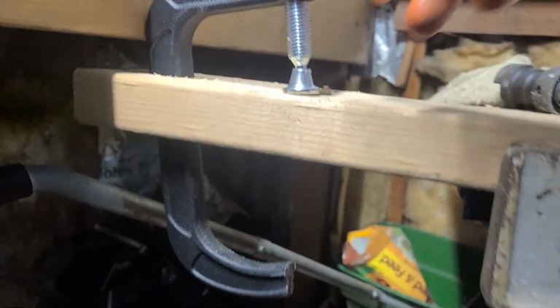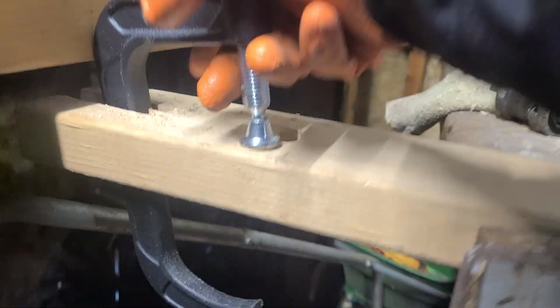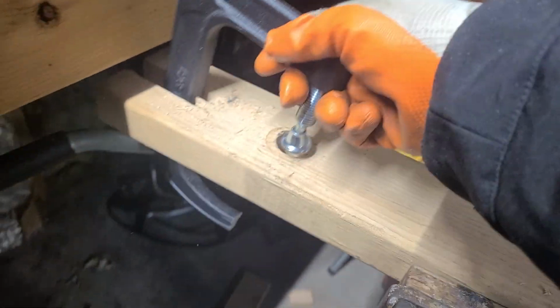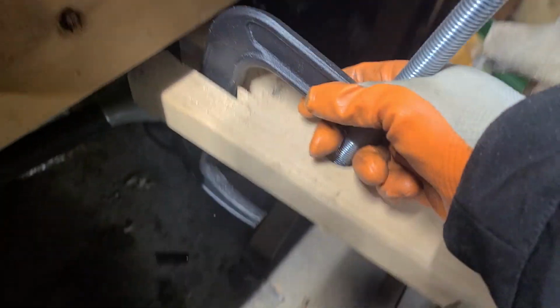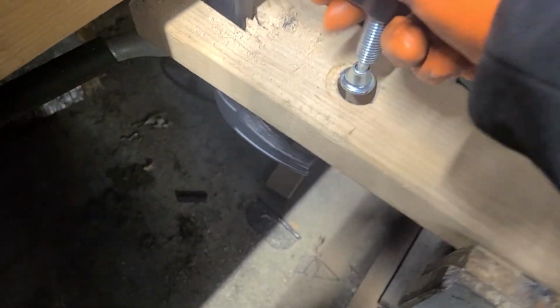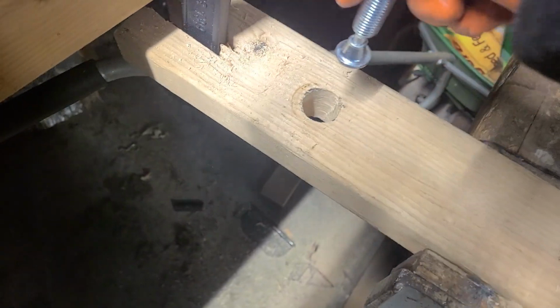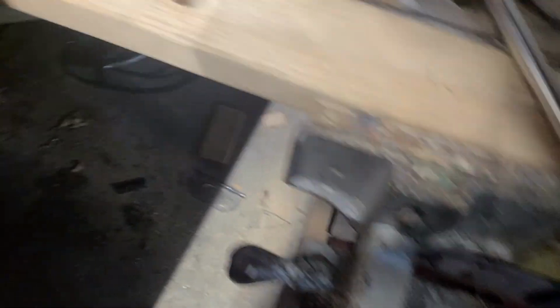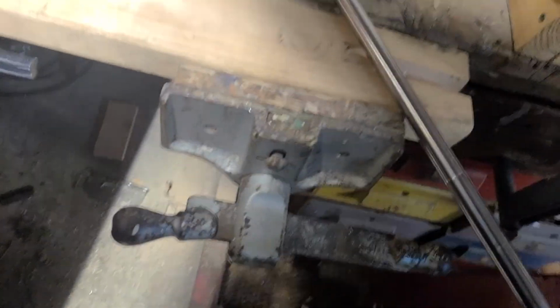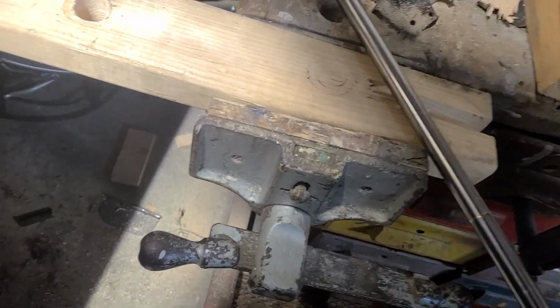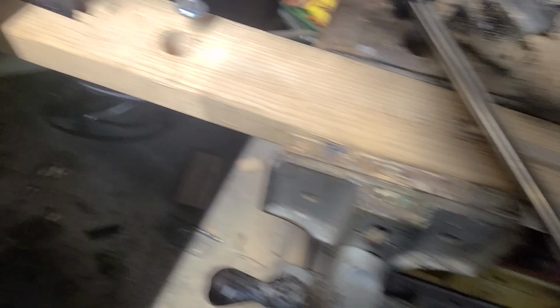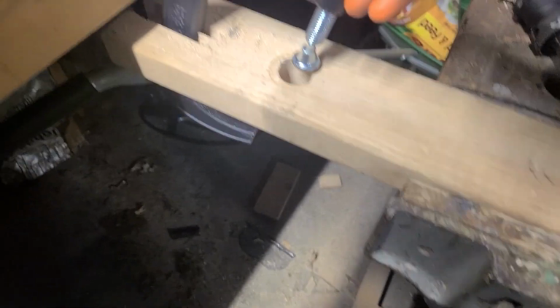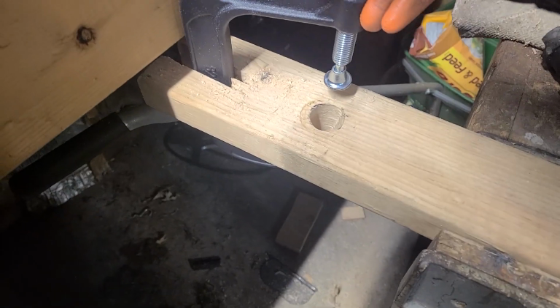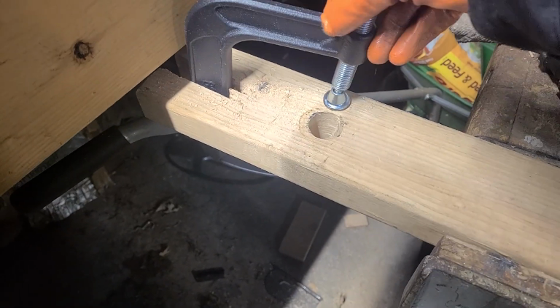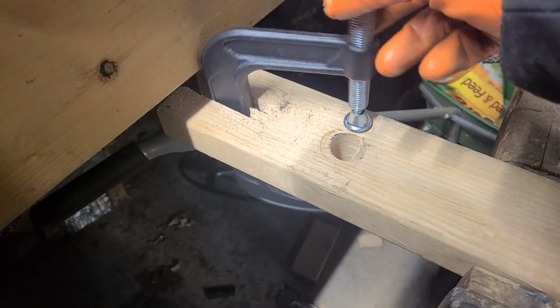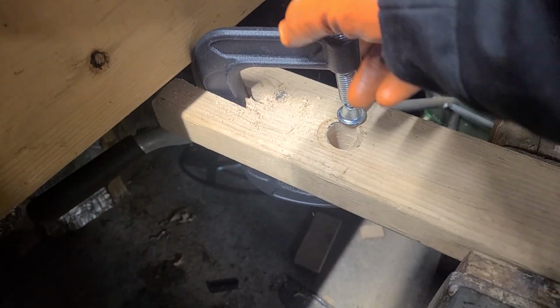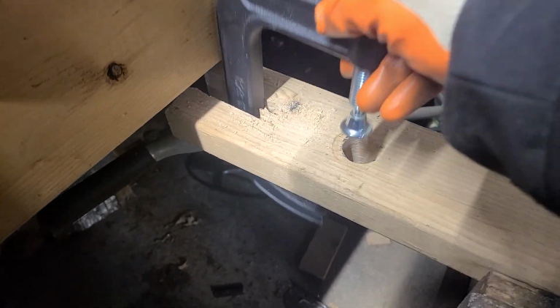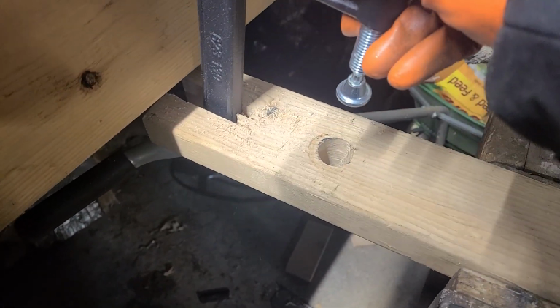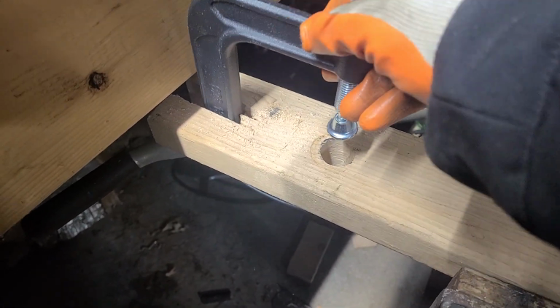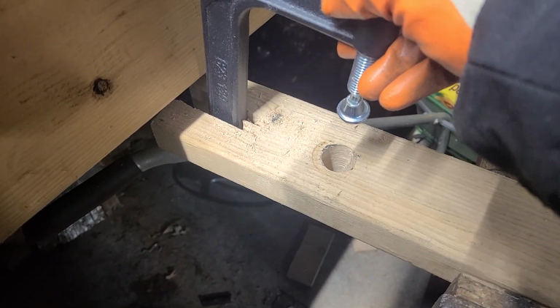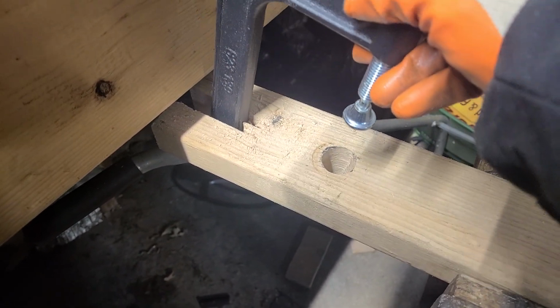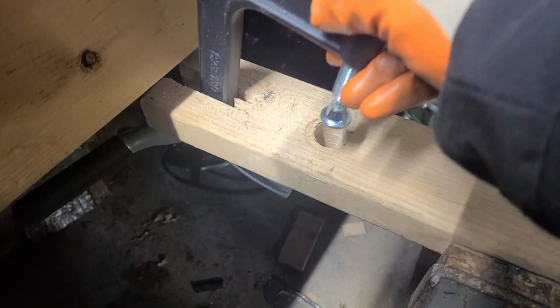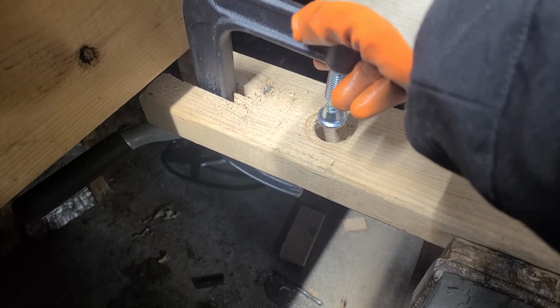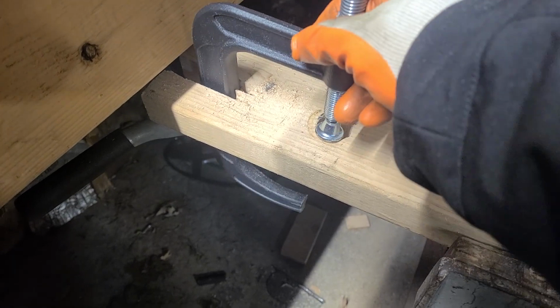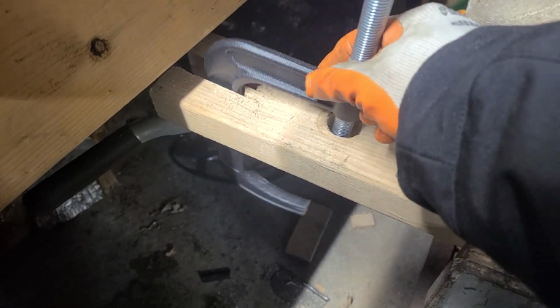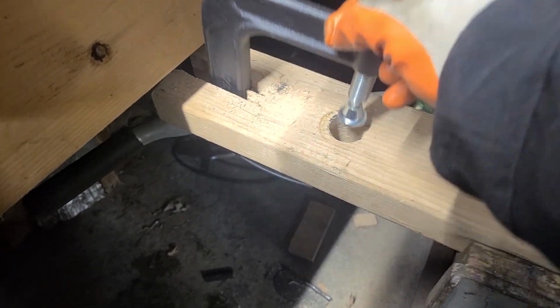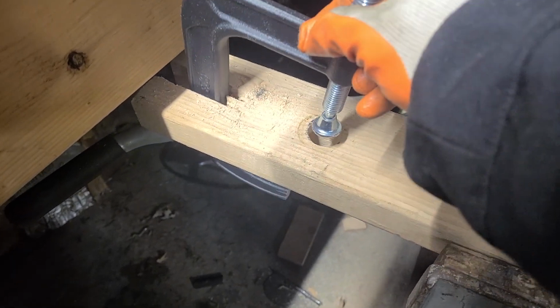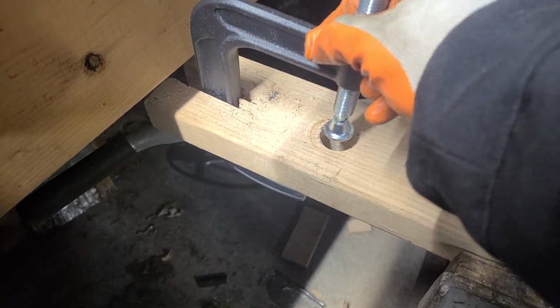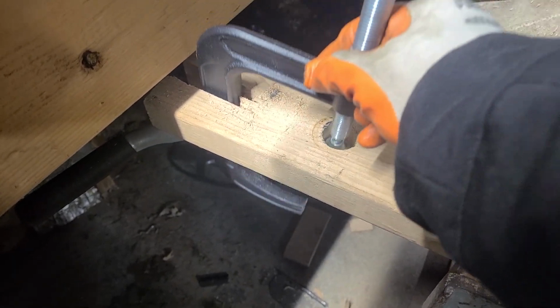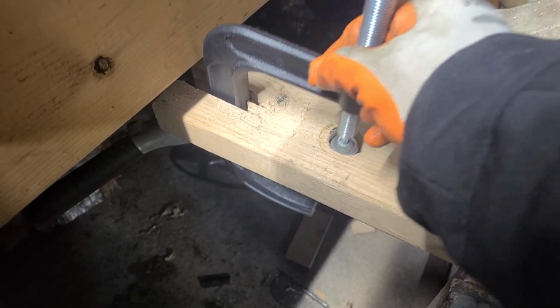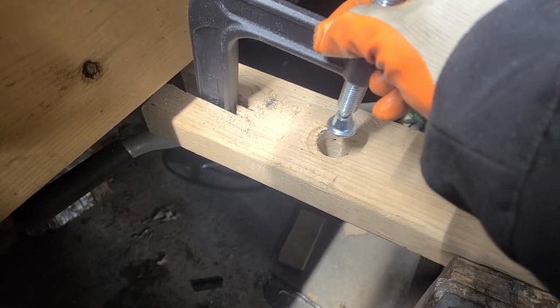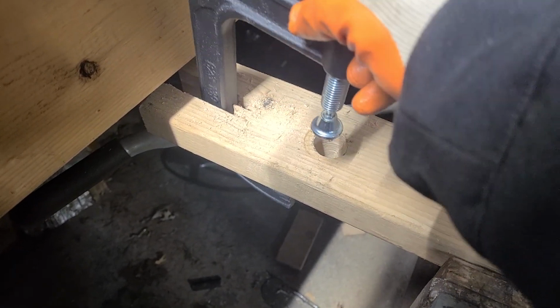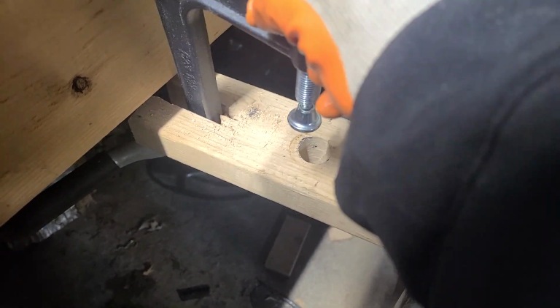I got the piece of wood in the vise — you can use any old piece of wood. Cut a slot in it for the C-clamp, use Sharpies to mark where this ends up, and then drill a hole.